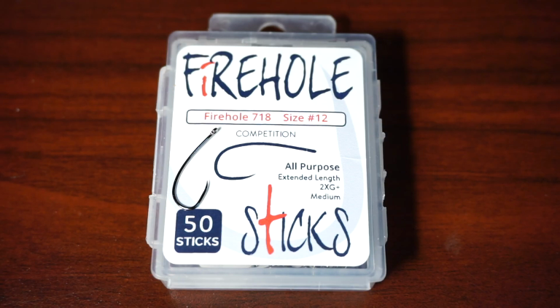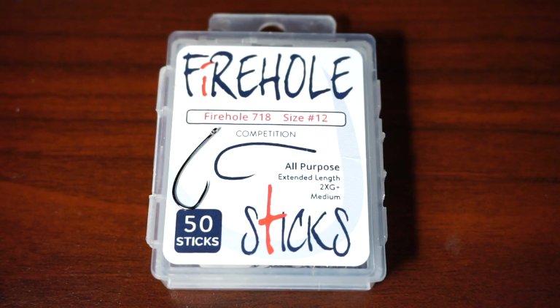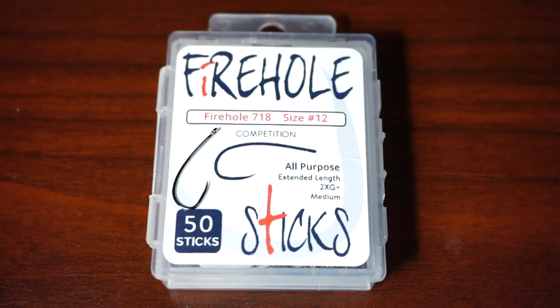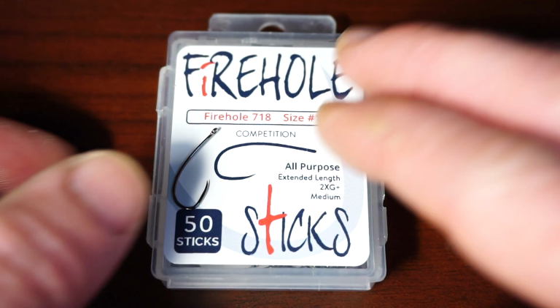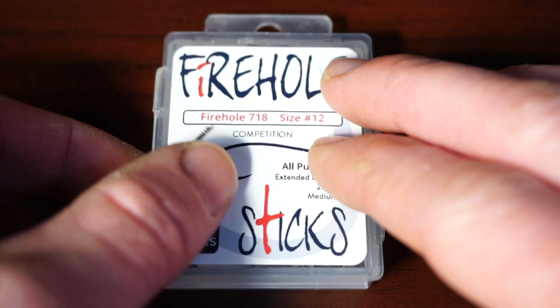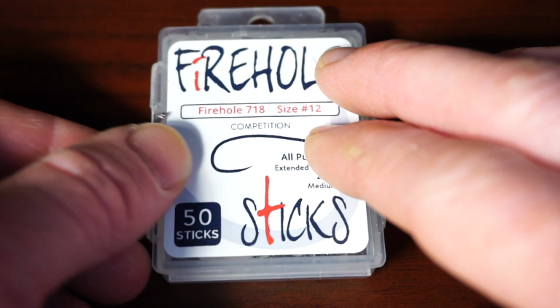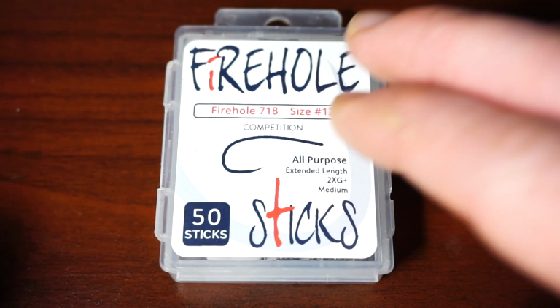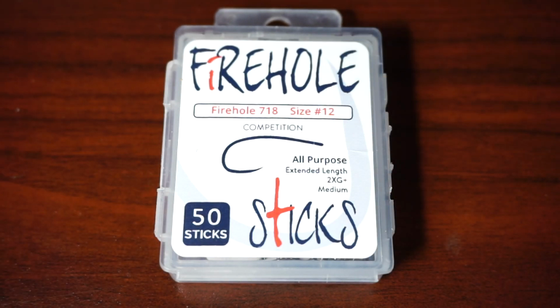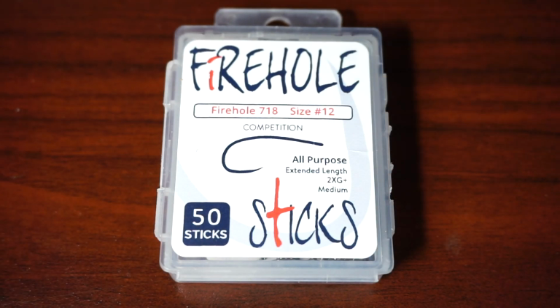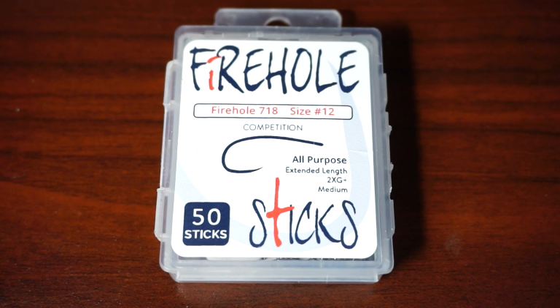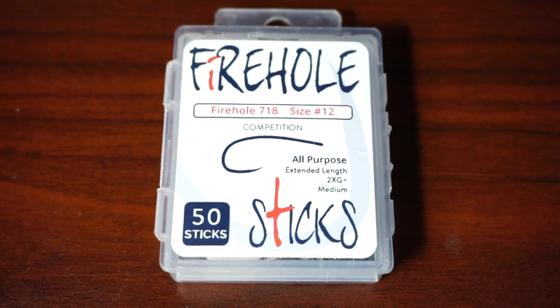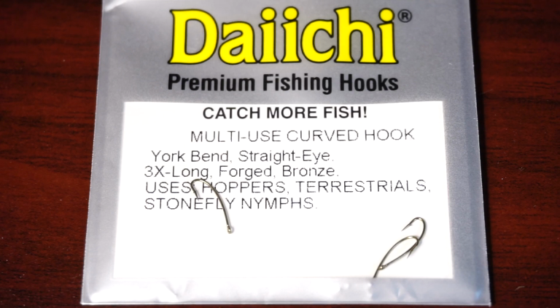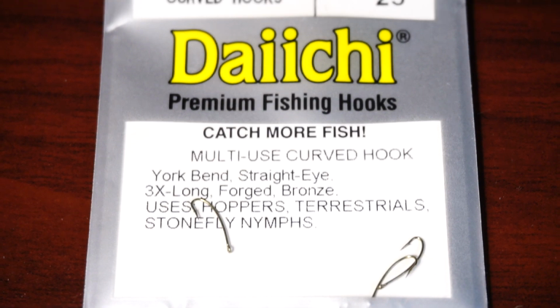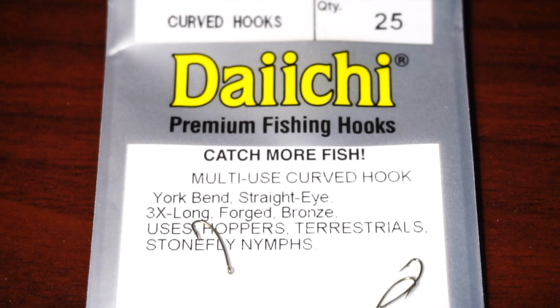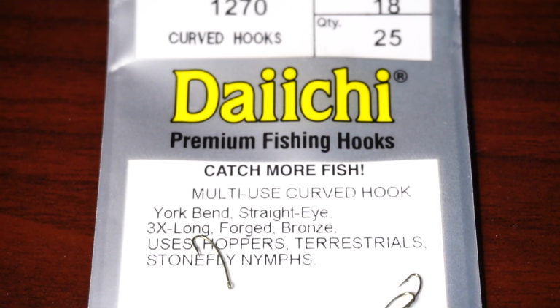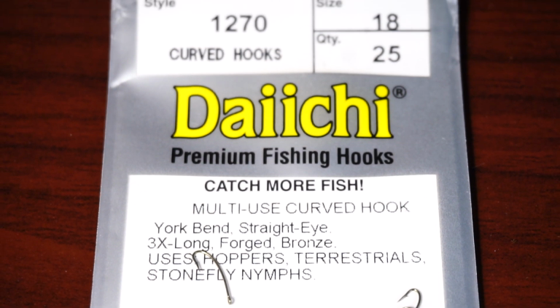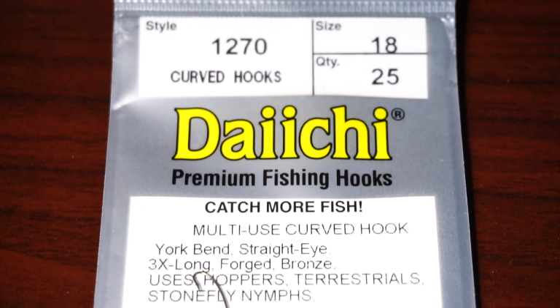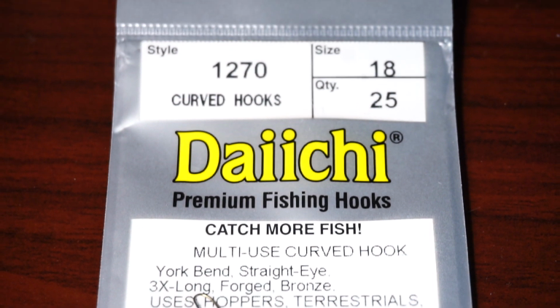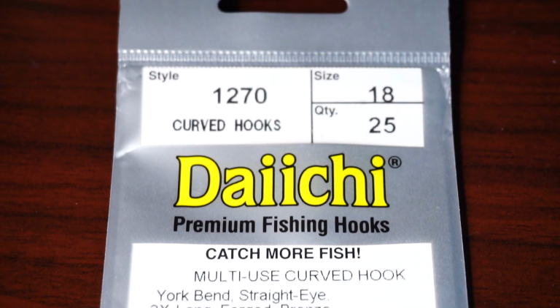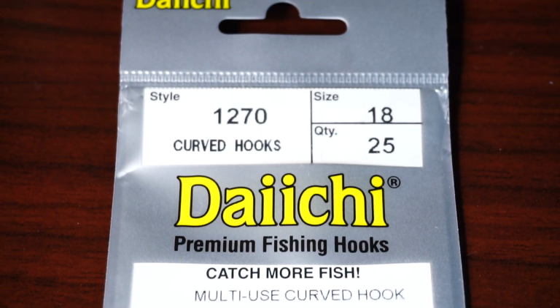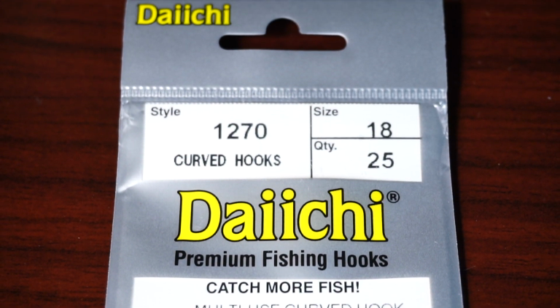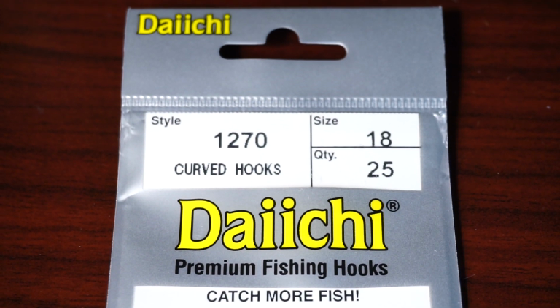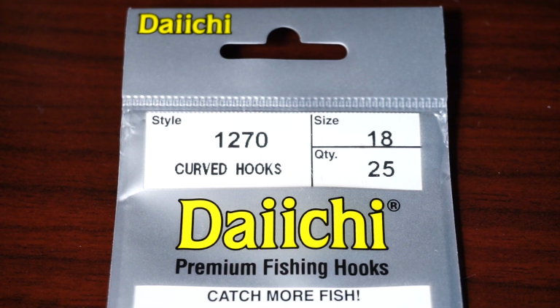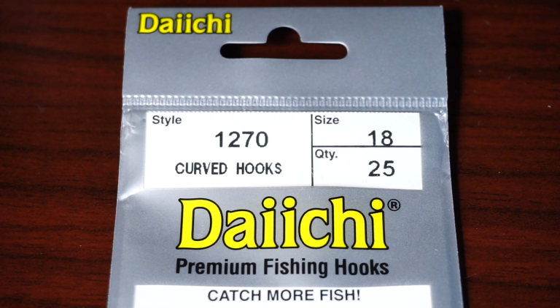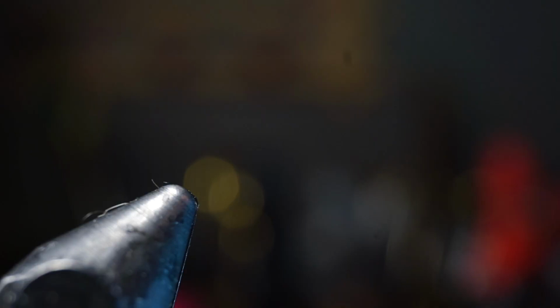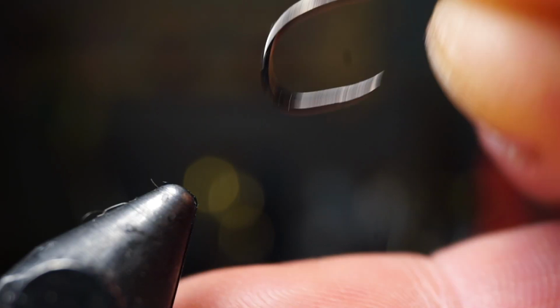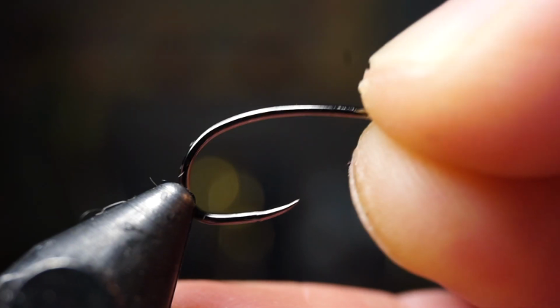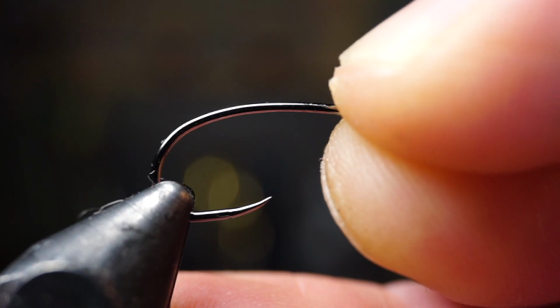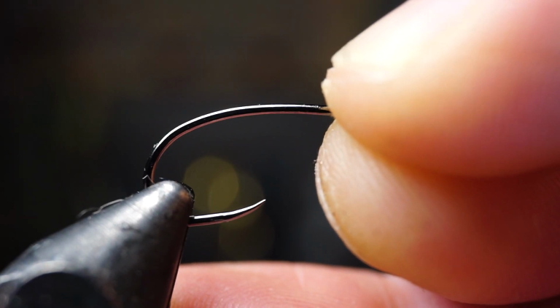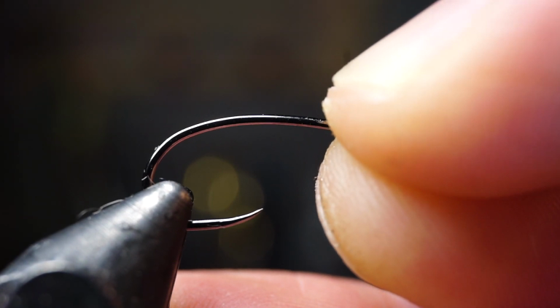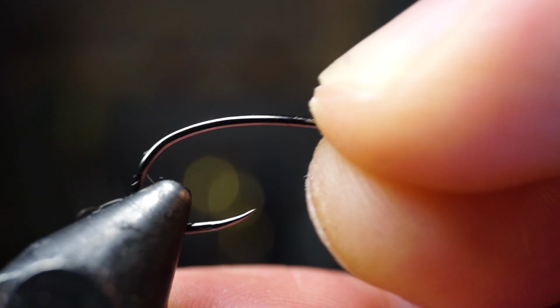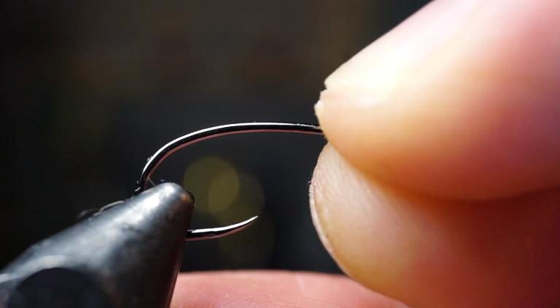I am using a Firehole Sticks No. 718 in size 12 for my hook, but you can use any long shank curved hook like this Daiachi 1270. Whatever hook you're using, place it securely in your vise.